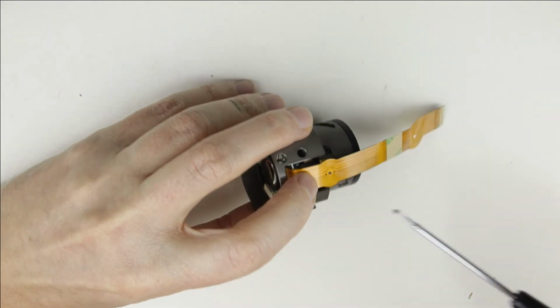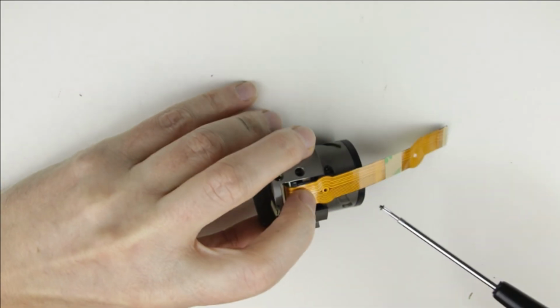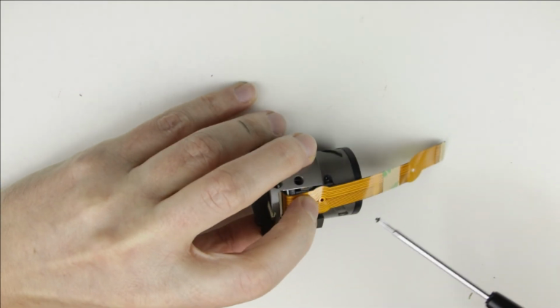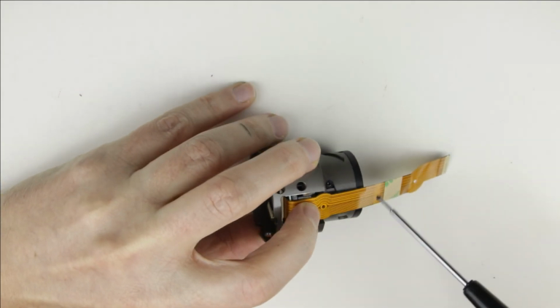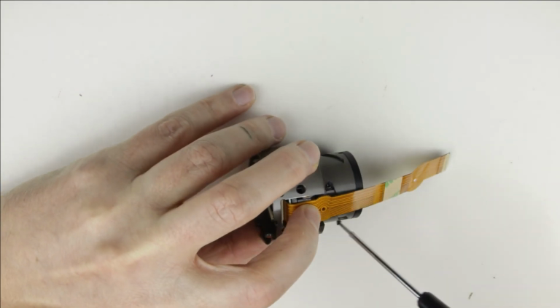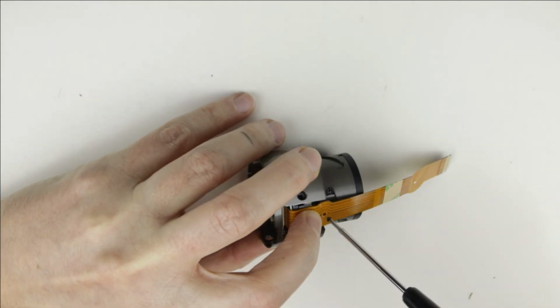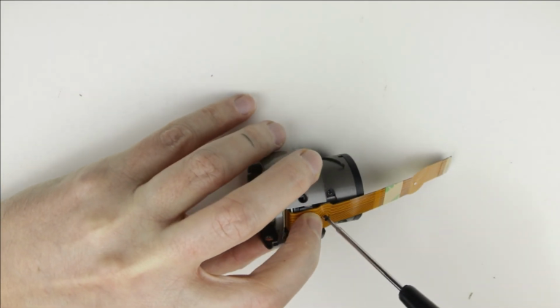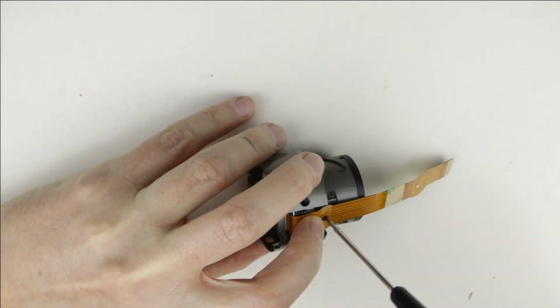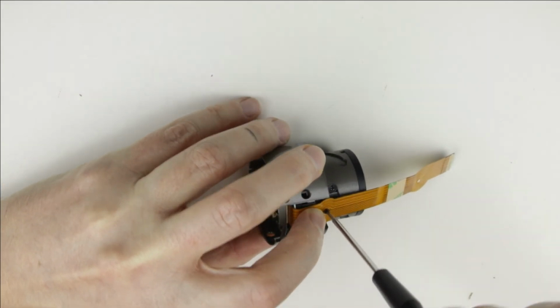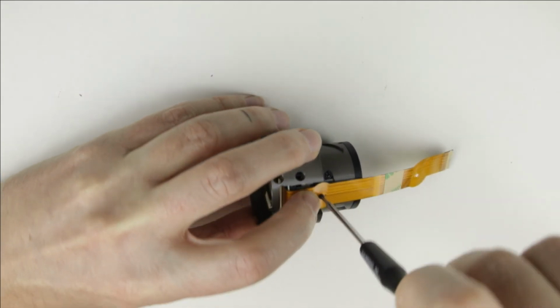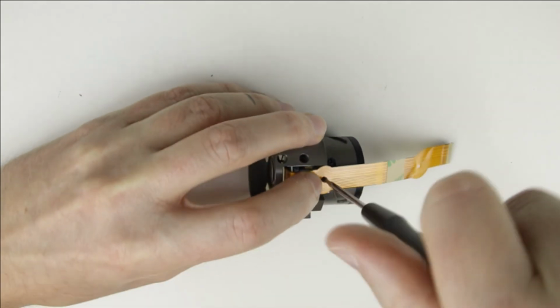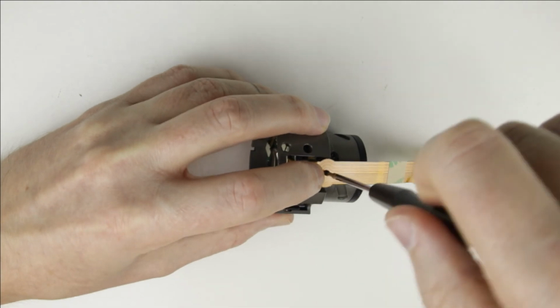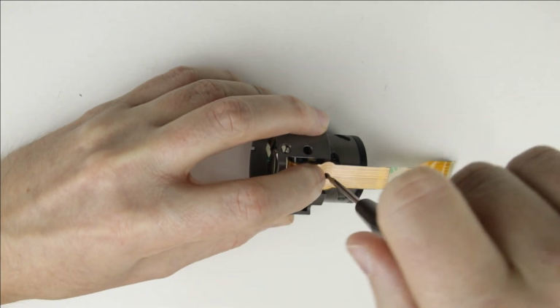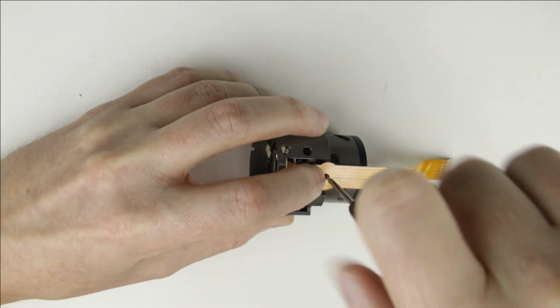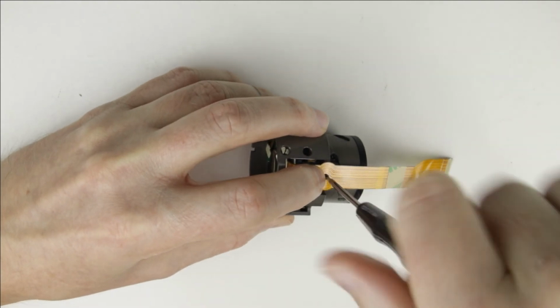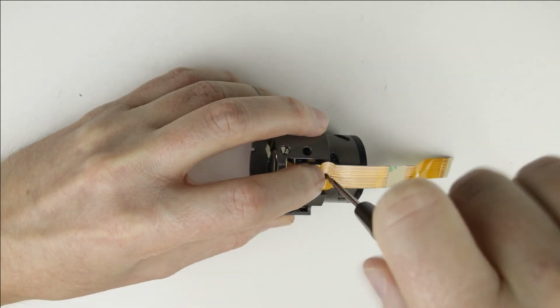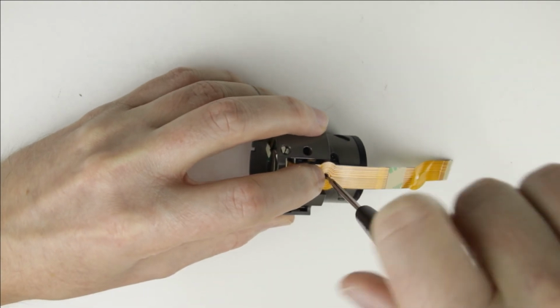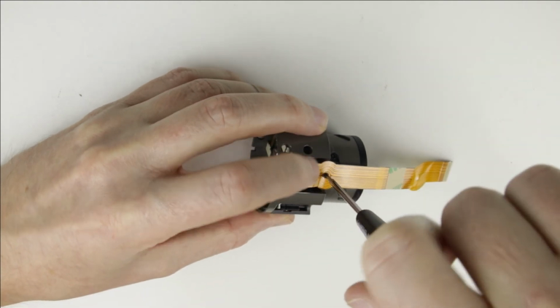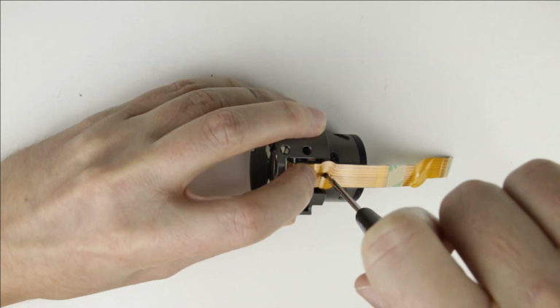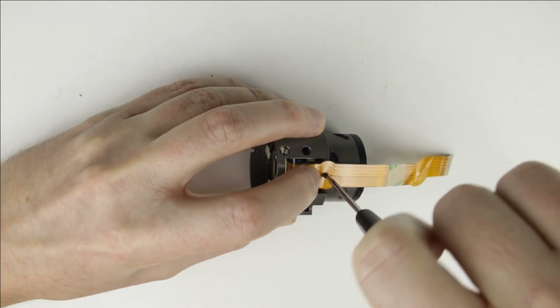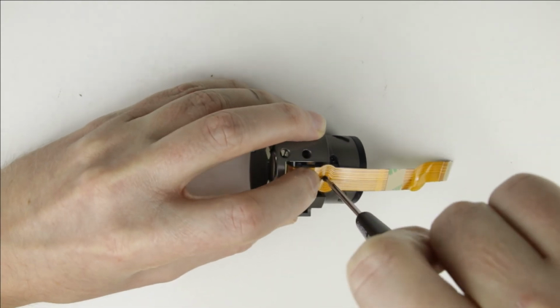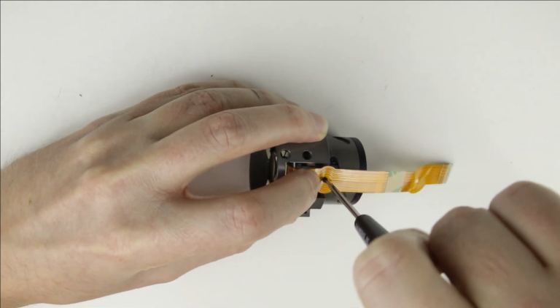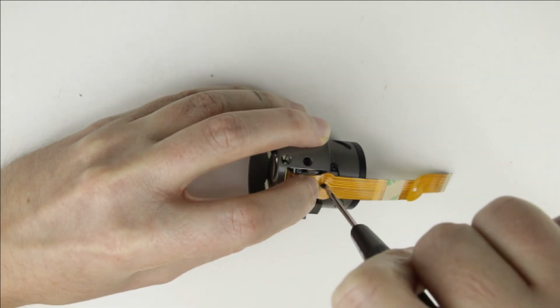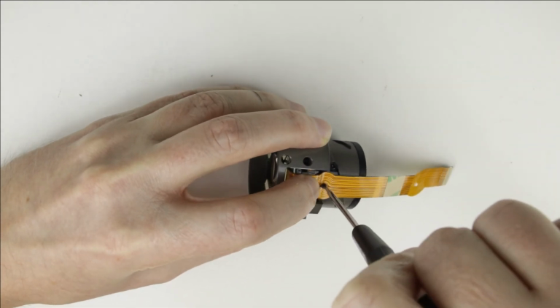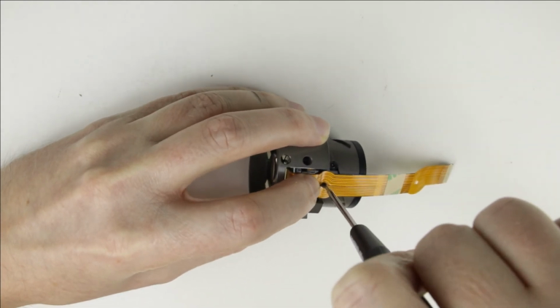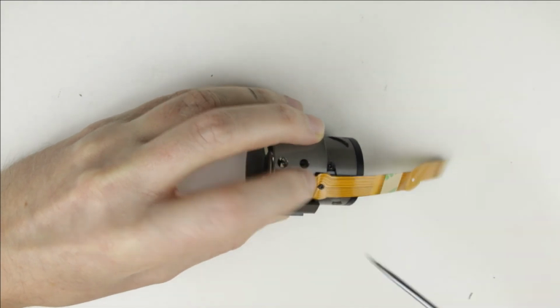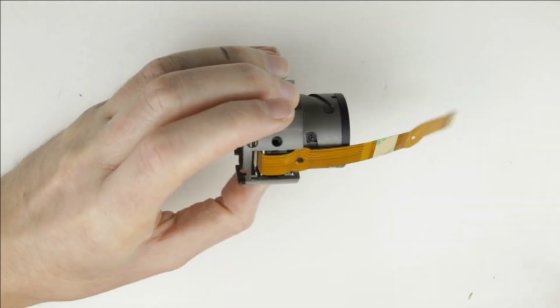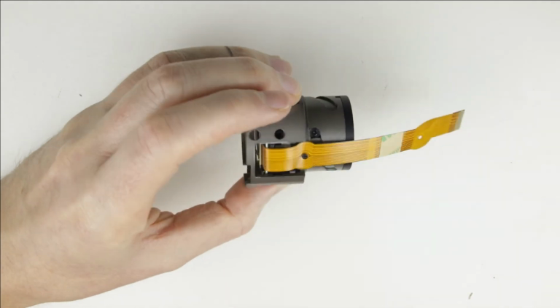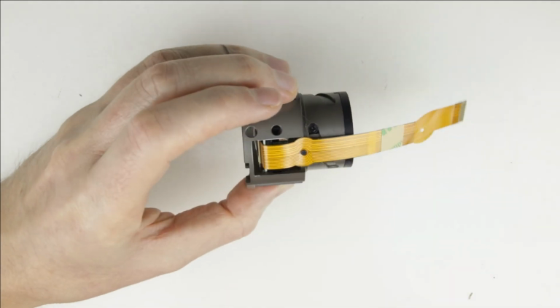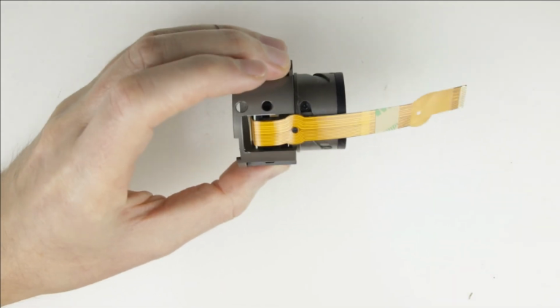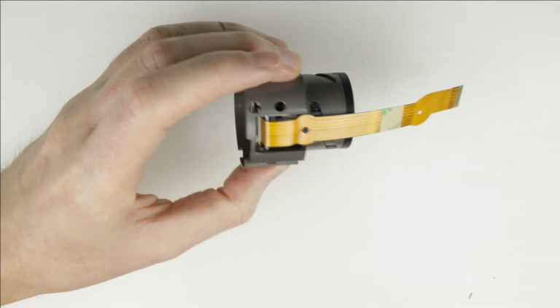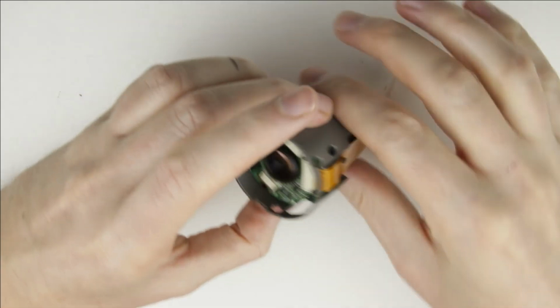Put back the small screws which hold the cable. We've finished replacing the aperture flex cable. Join me in the next video where I show you how to assemble the lens.